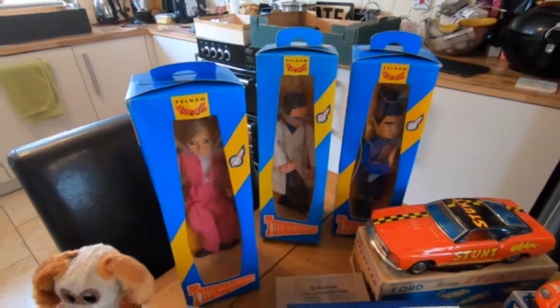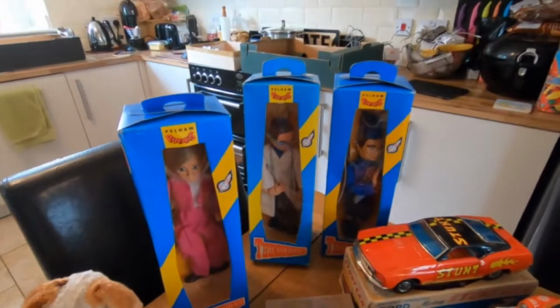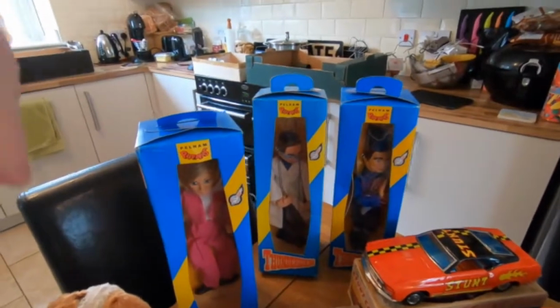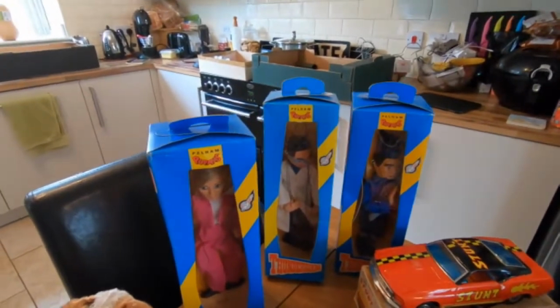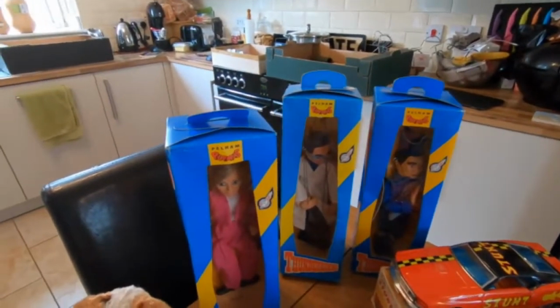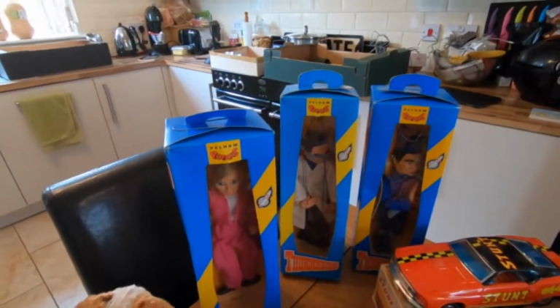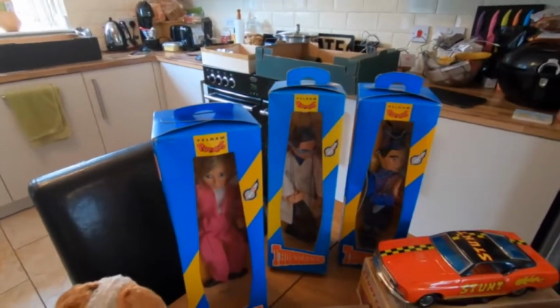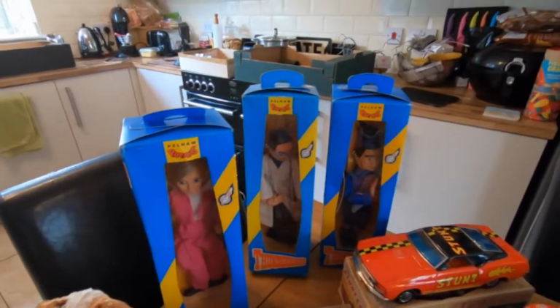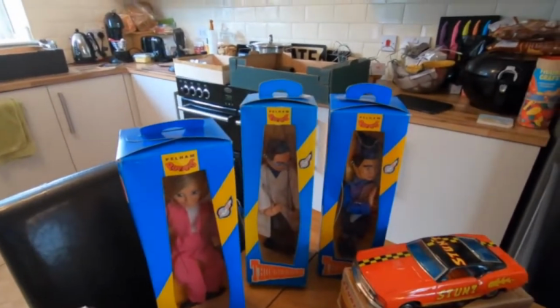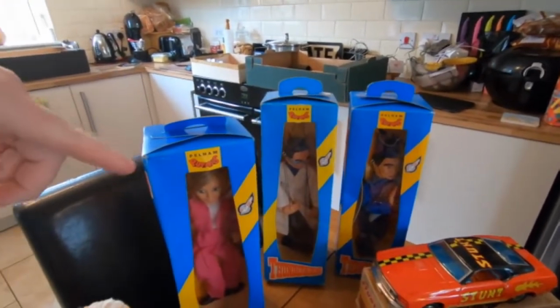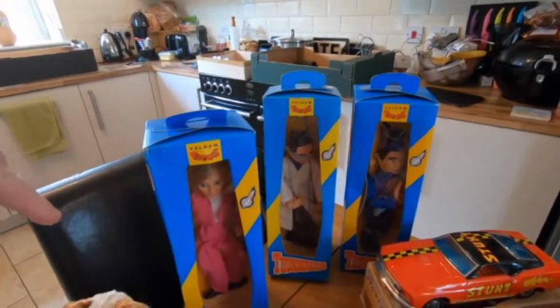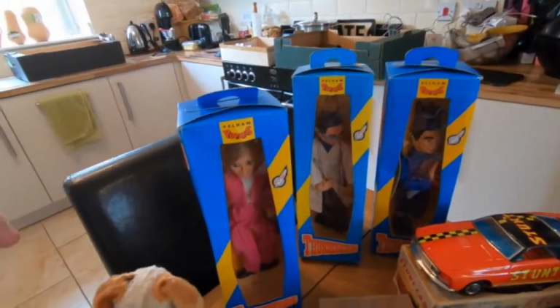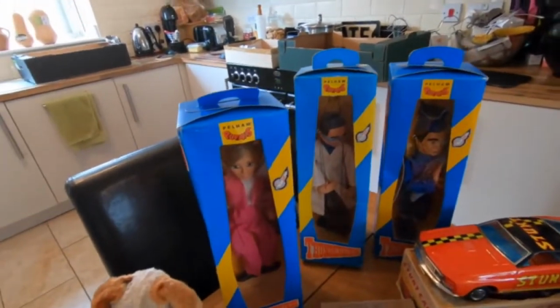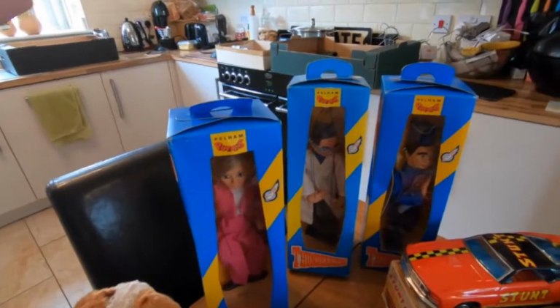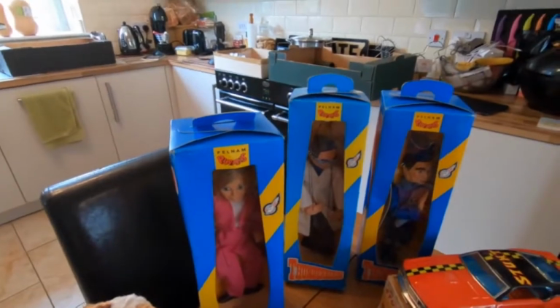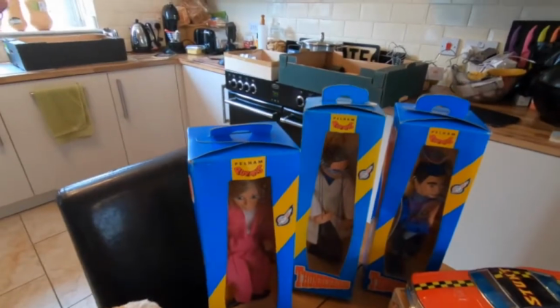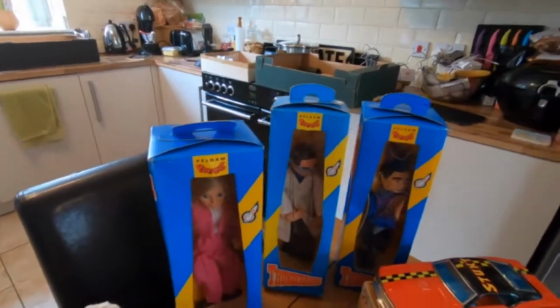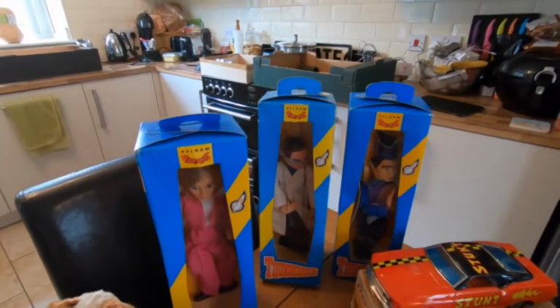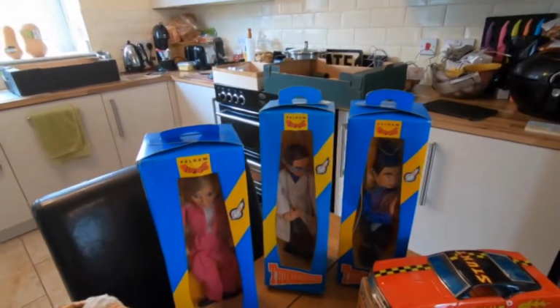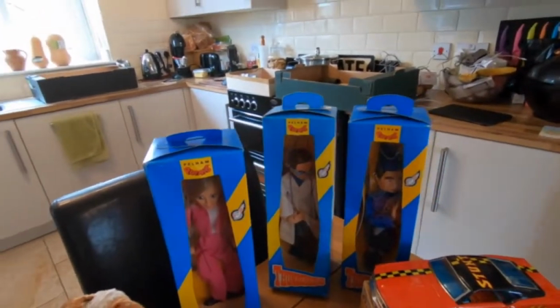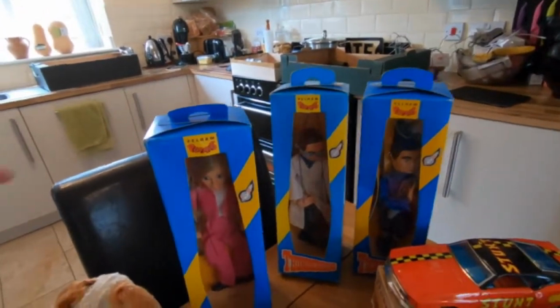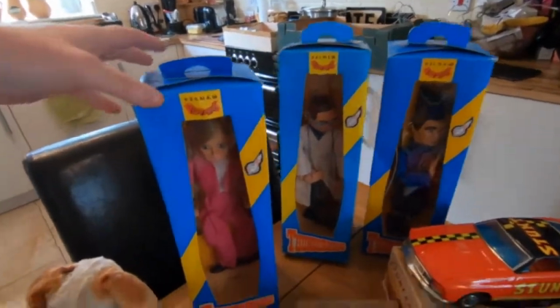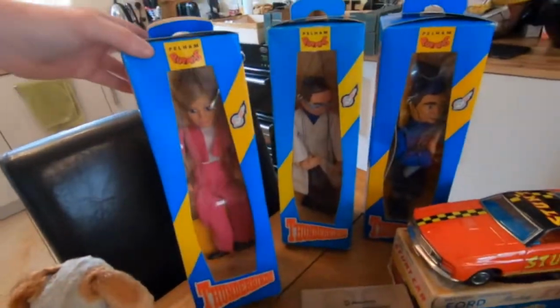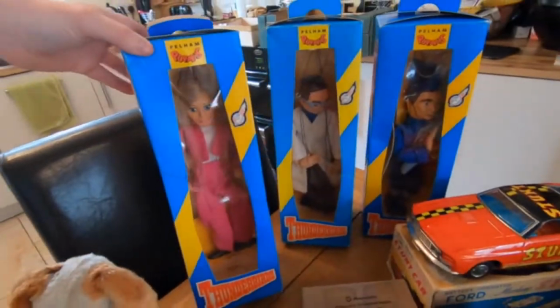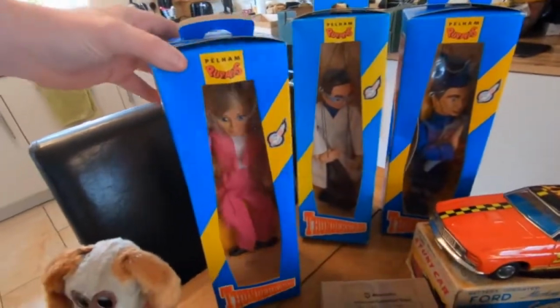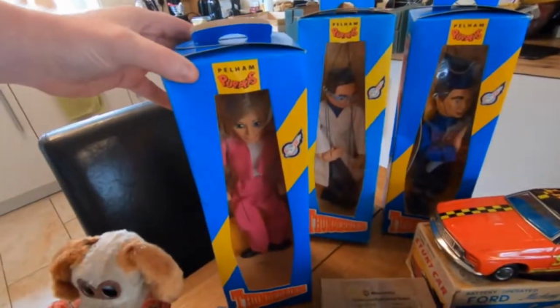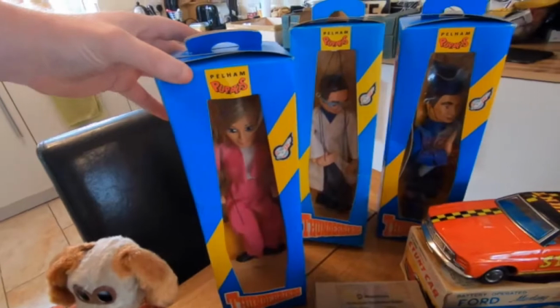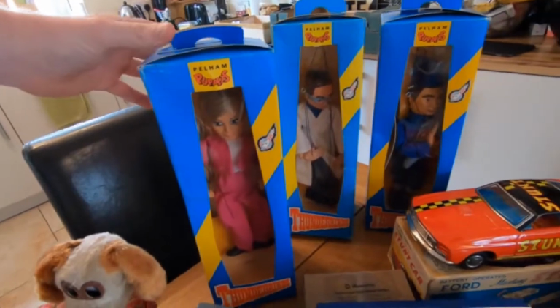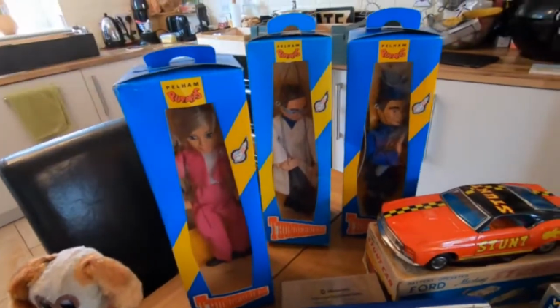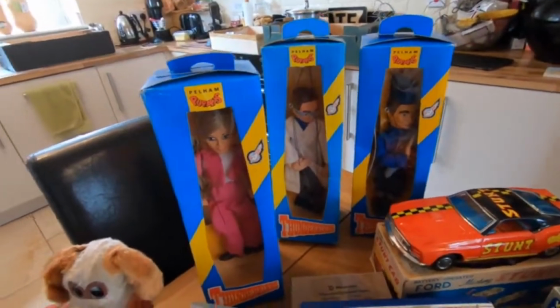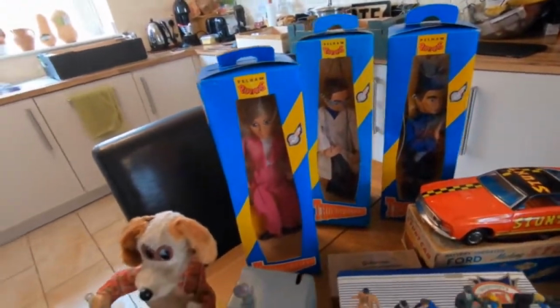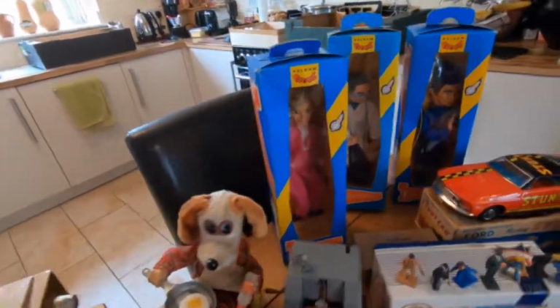Then we've got some Pelham puppets — Thunderbirds, you know, Jerry and Hans and stuff — always sells really well. They're not the original 70s ones, these are 1992 off the top of my head, but you know 50–60 quid each, sell all day long, and they're absolutely brand new with paperwork, never been used.